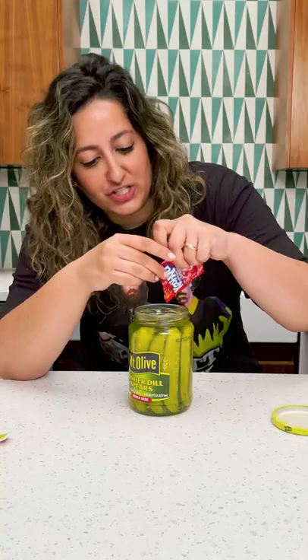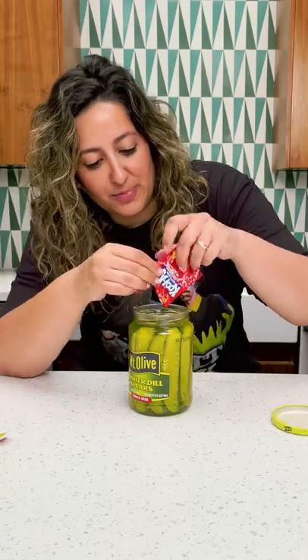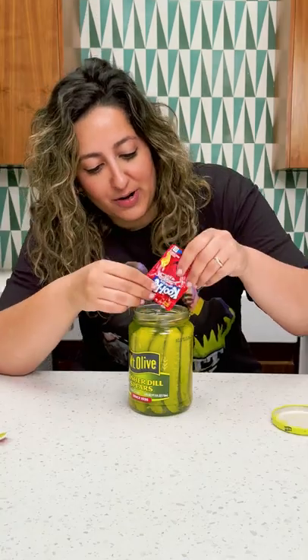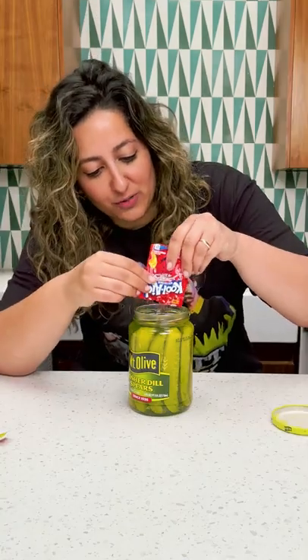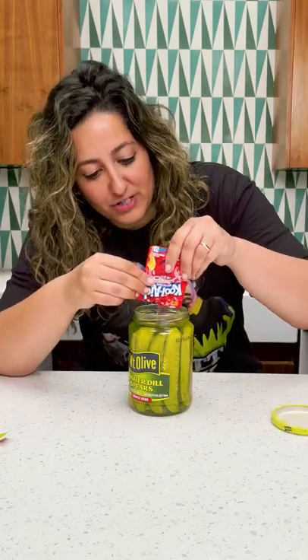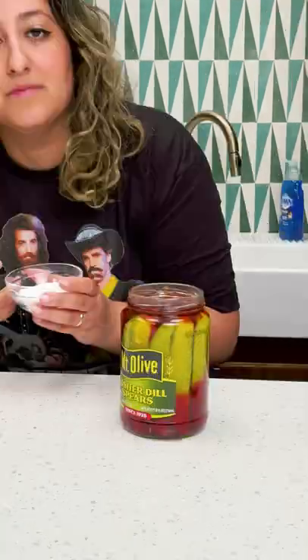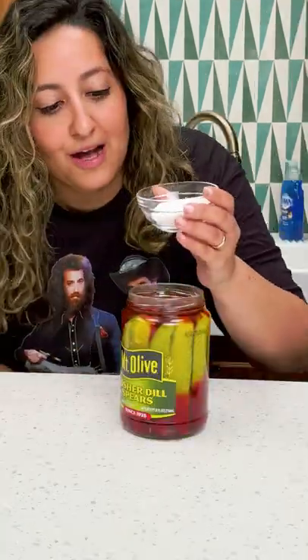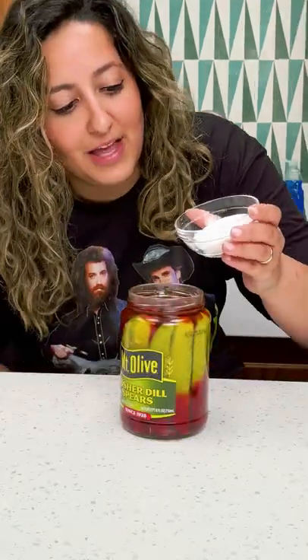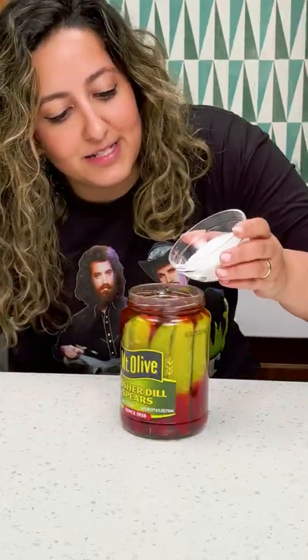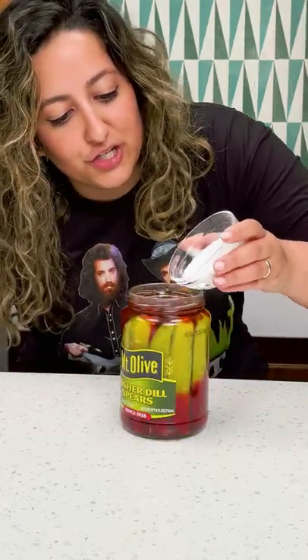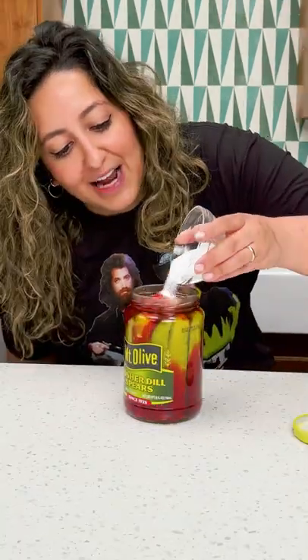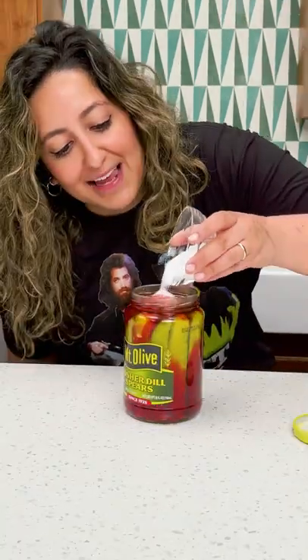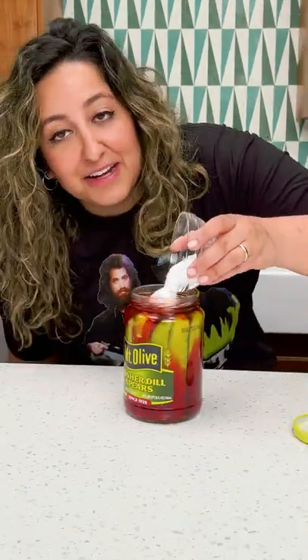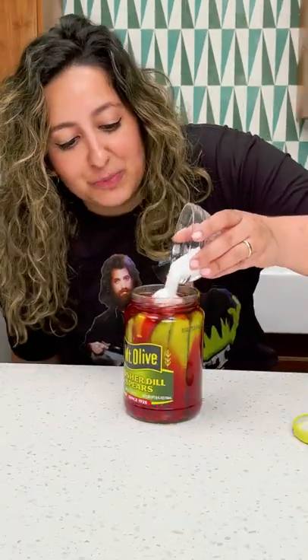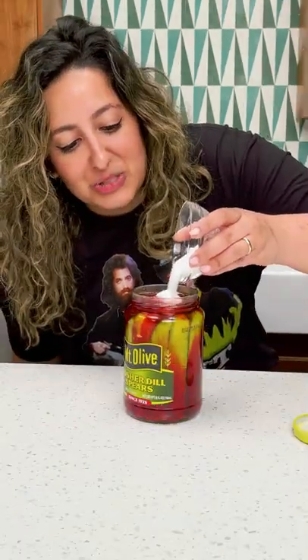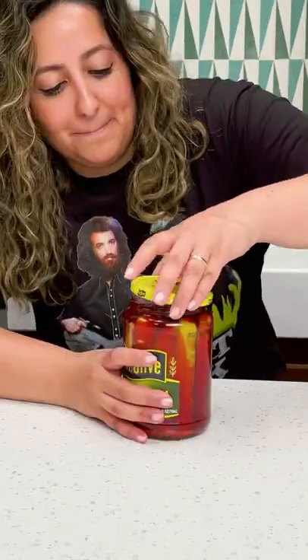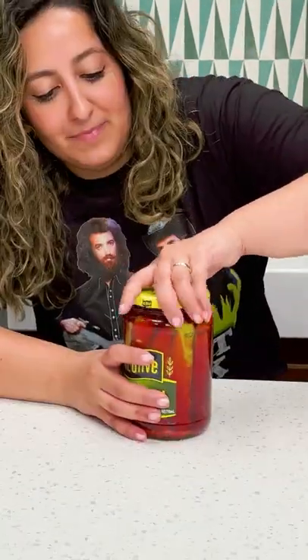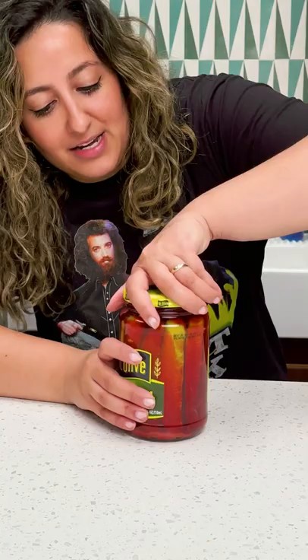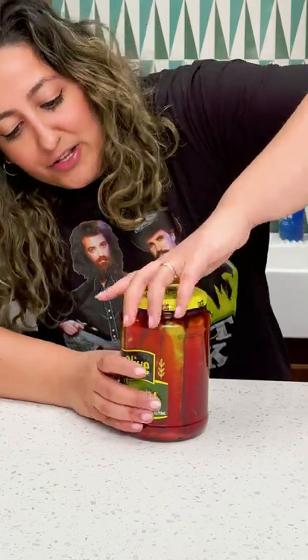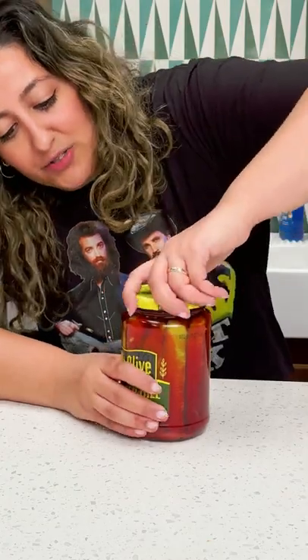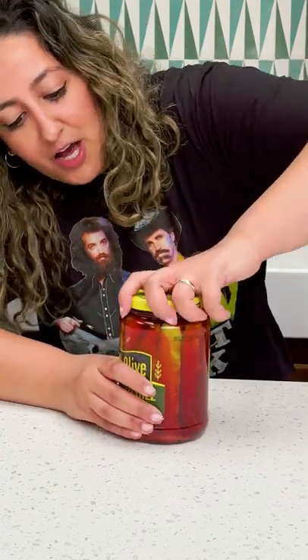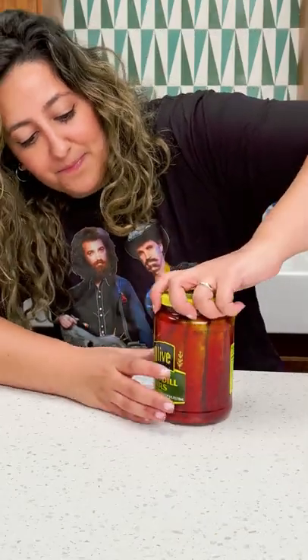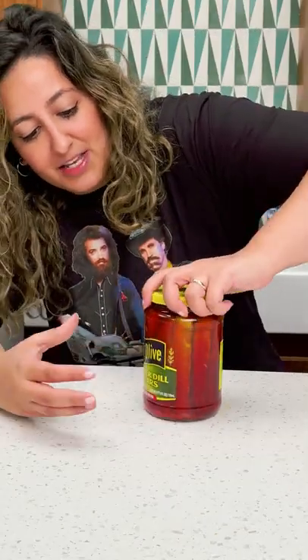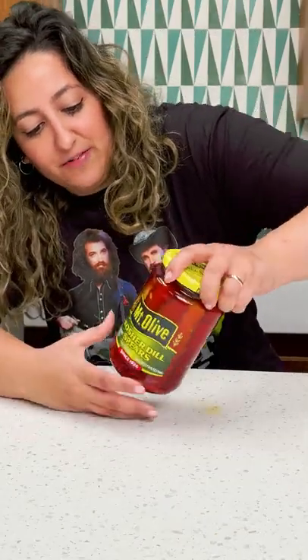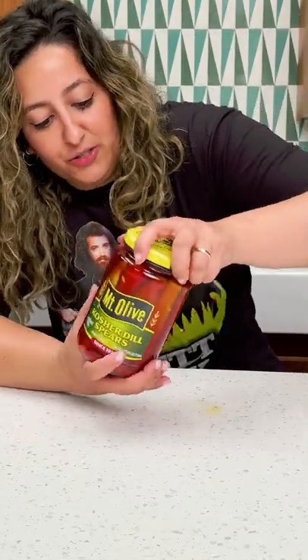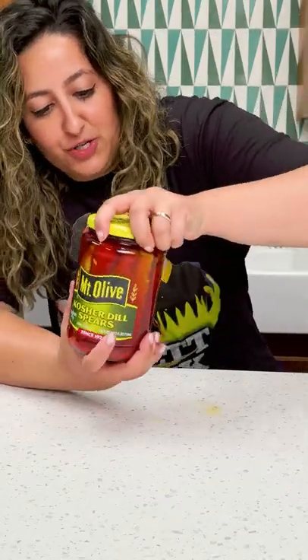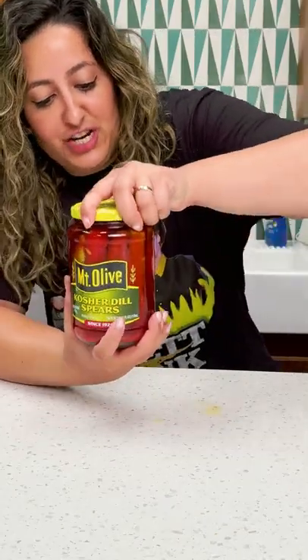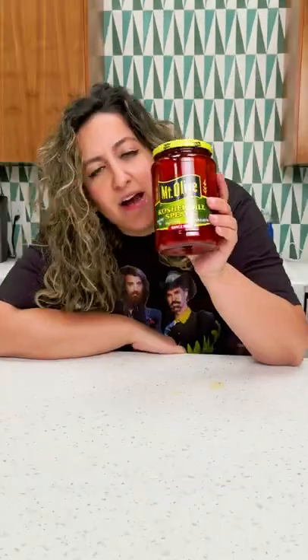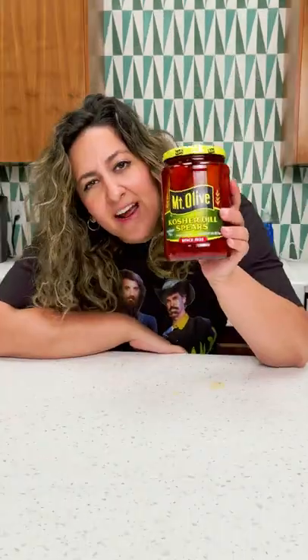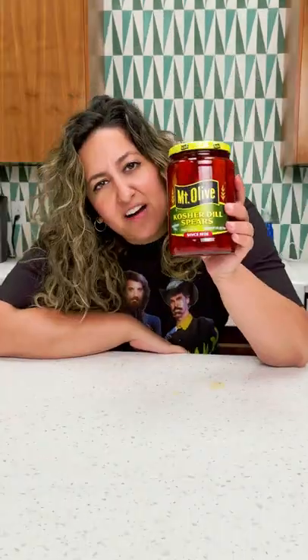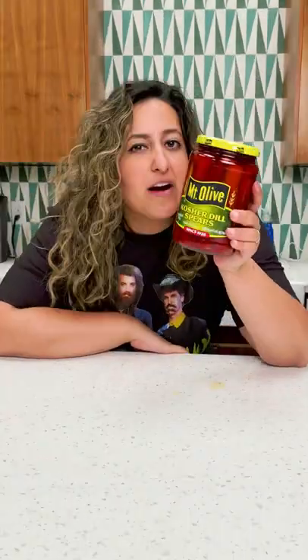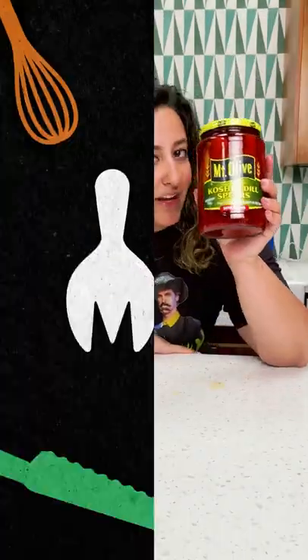Just dump it right over the top. Now add some sugar. I like mine a little bit sweet. Now you close the top. Give it a little shimmy shake. And now wait about a week.